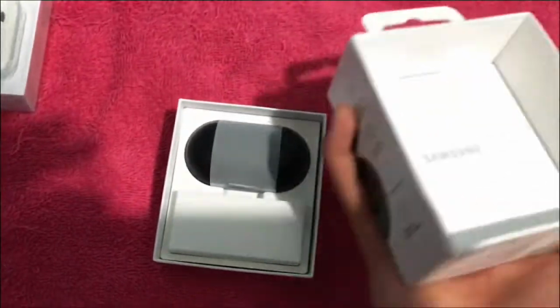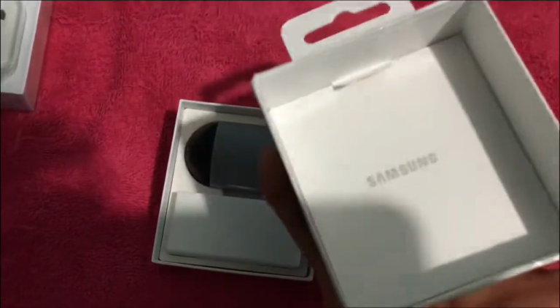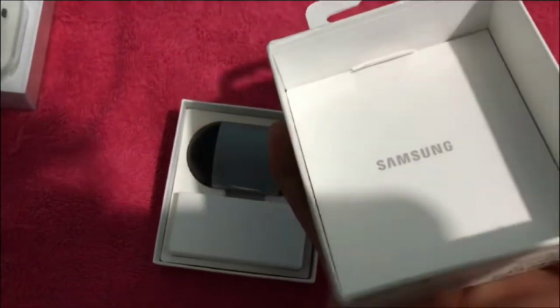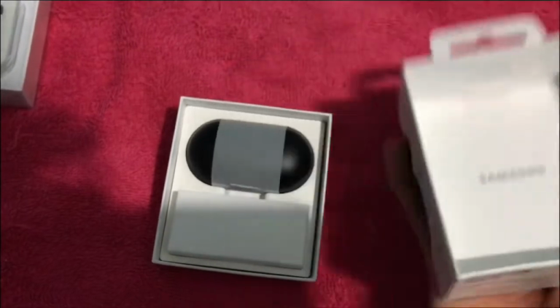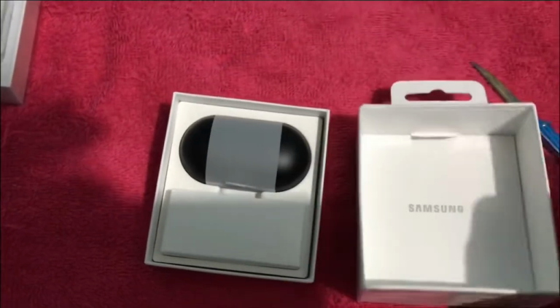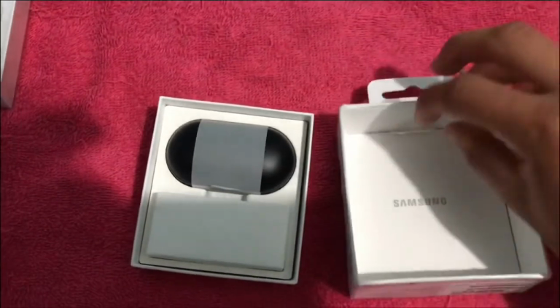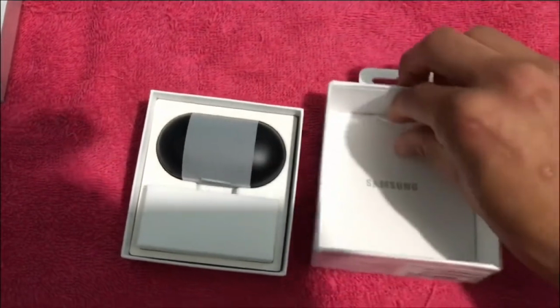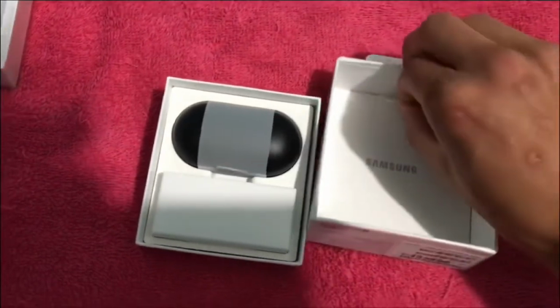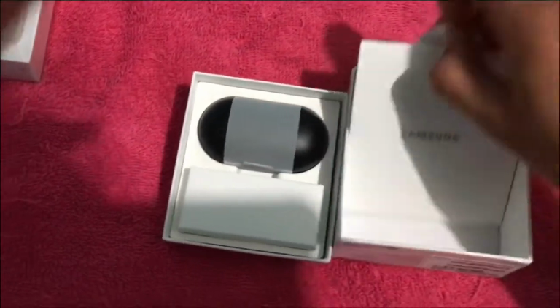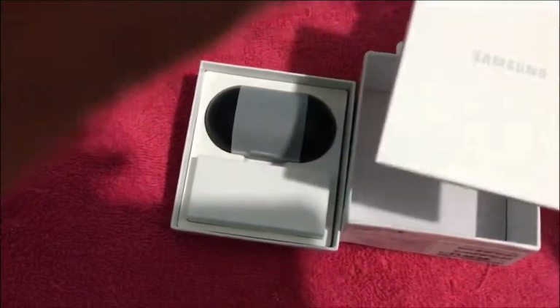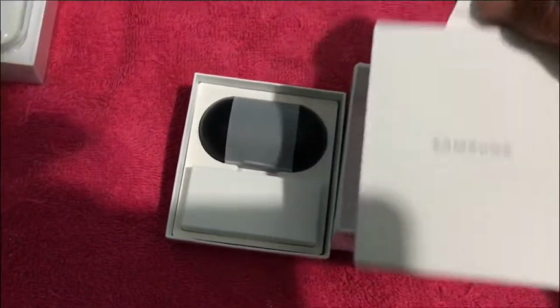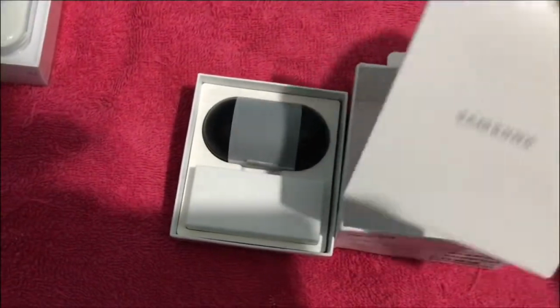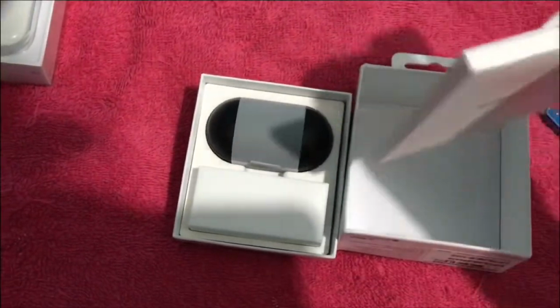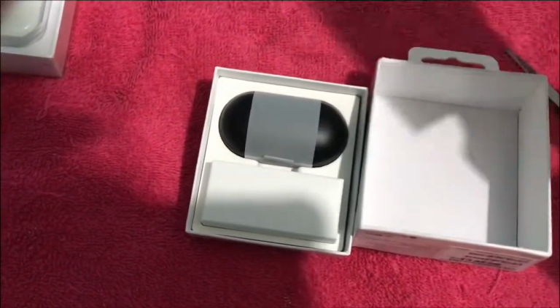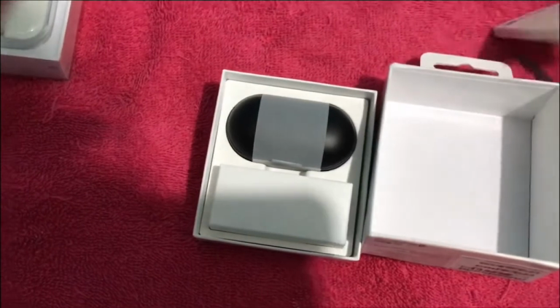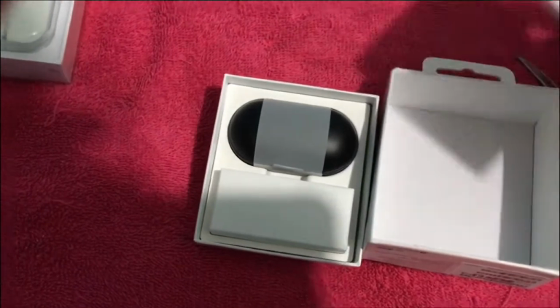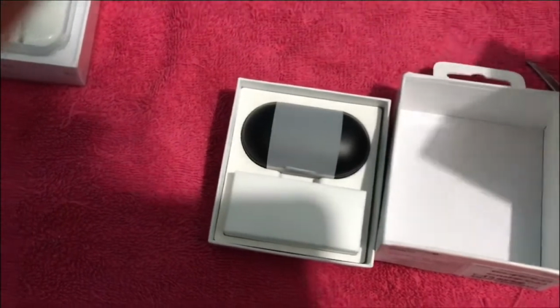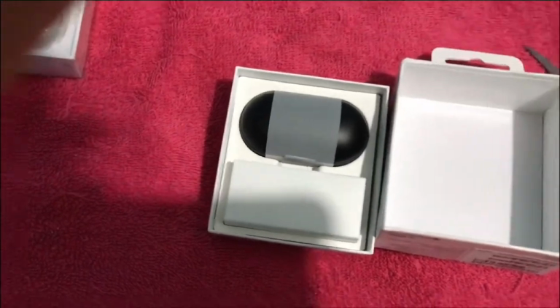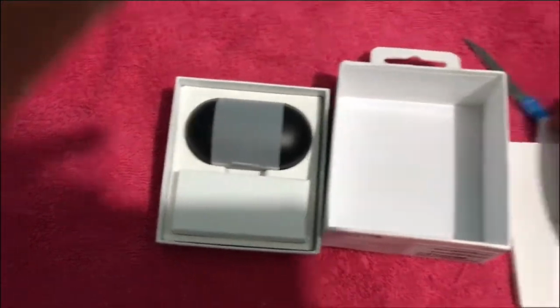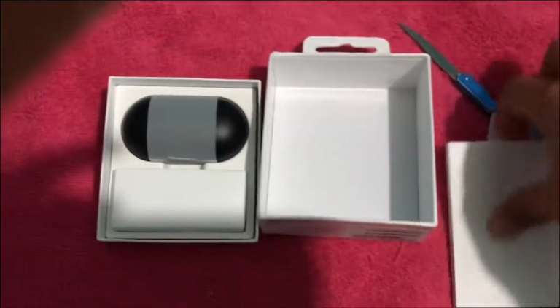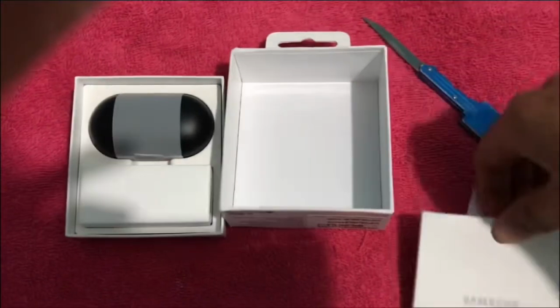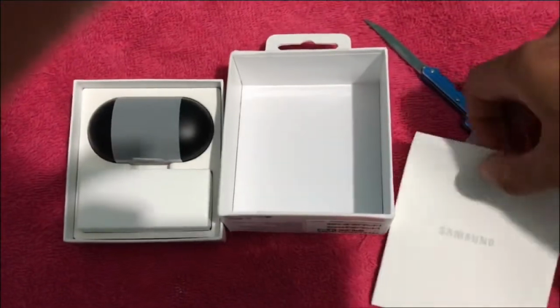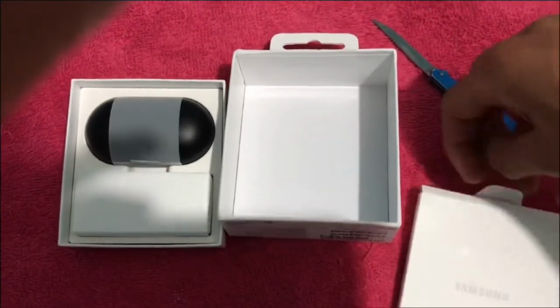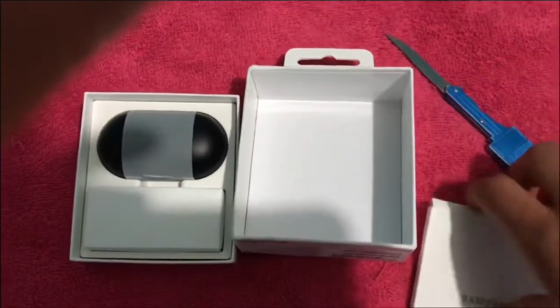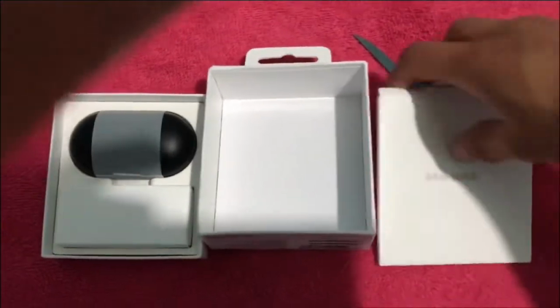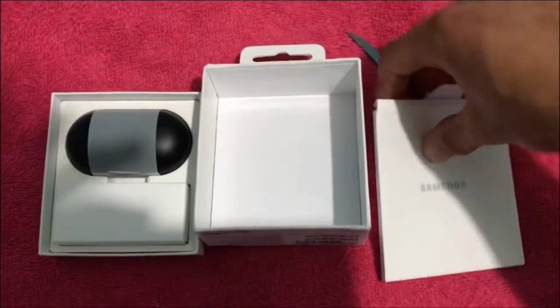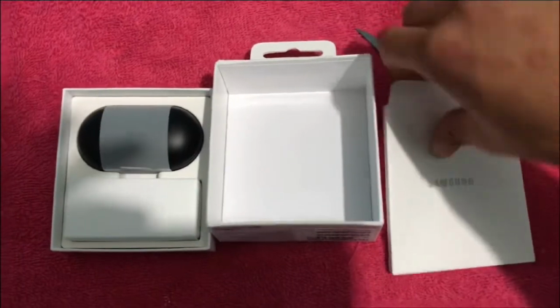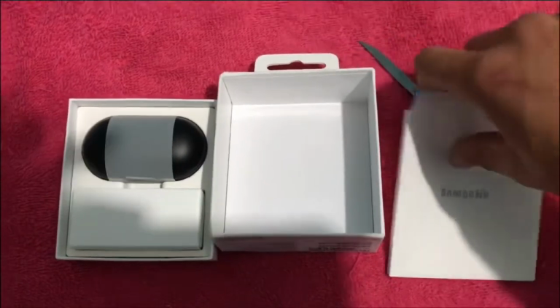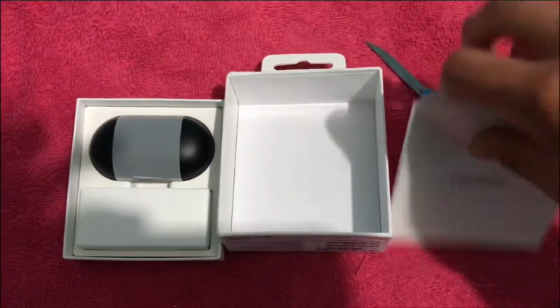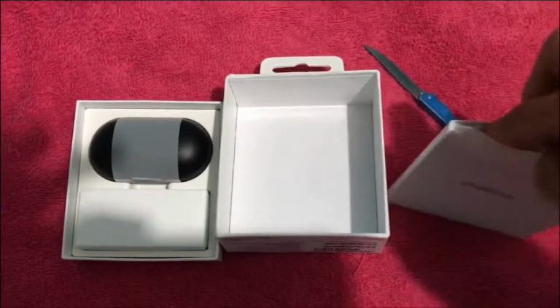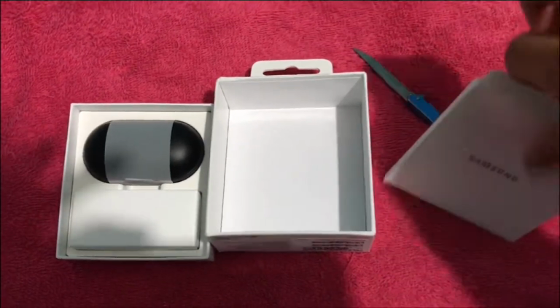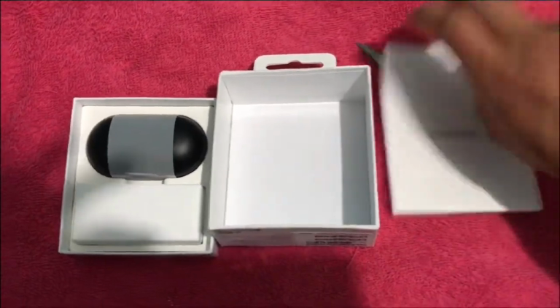There's nothing in here — oh, there's your tab right here. Let's pull it out. I'm guessing this is just informational stuff. Let's check it out.